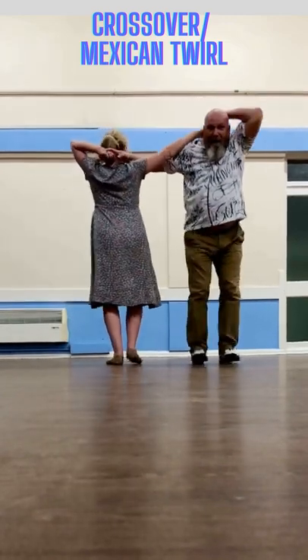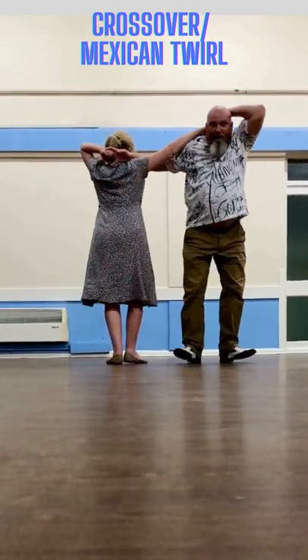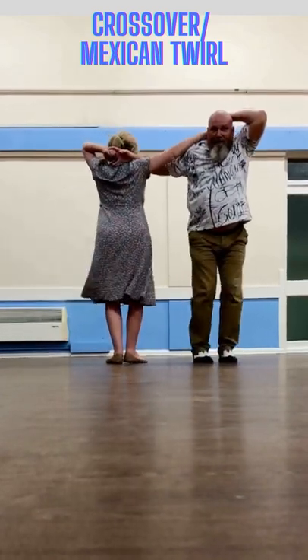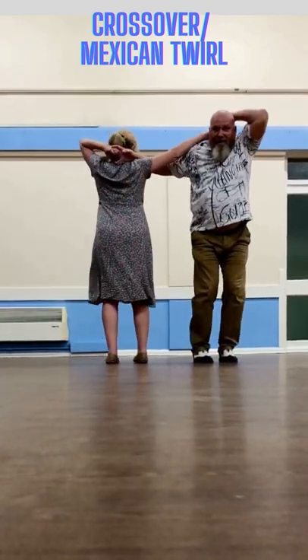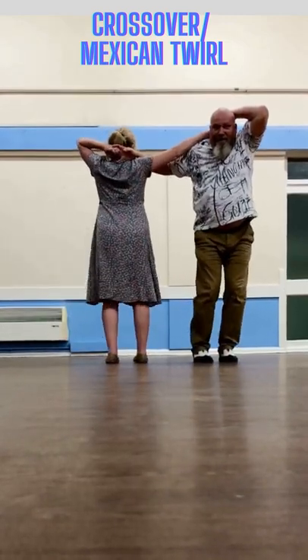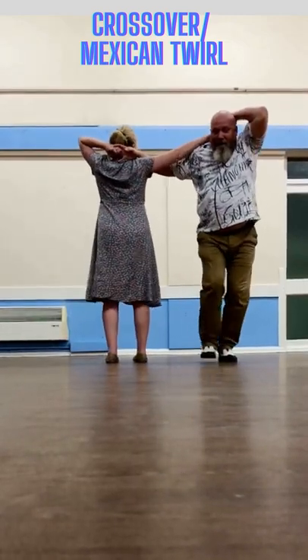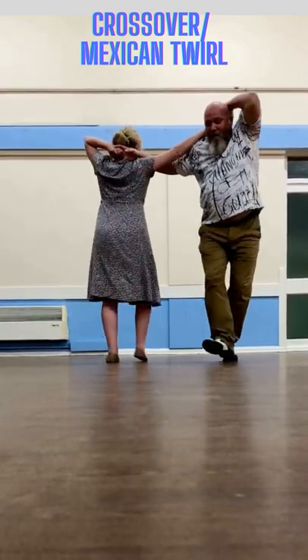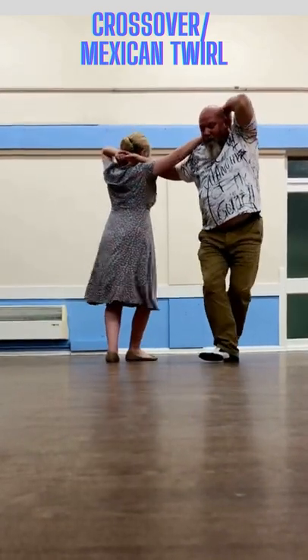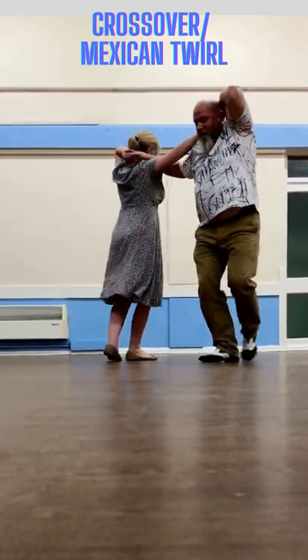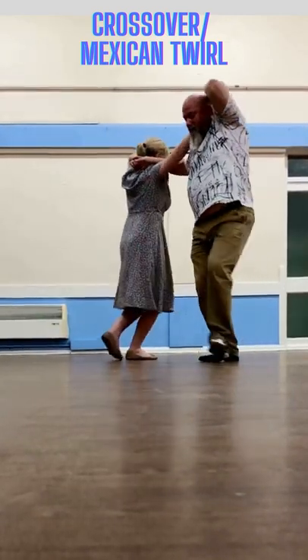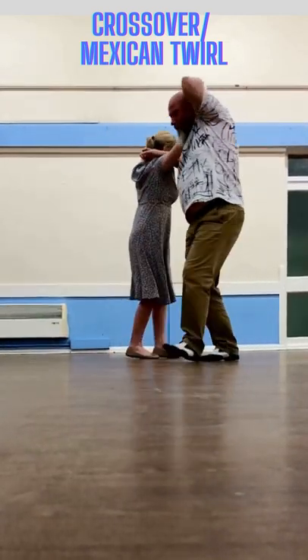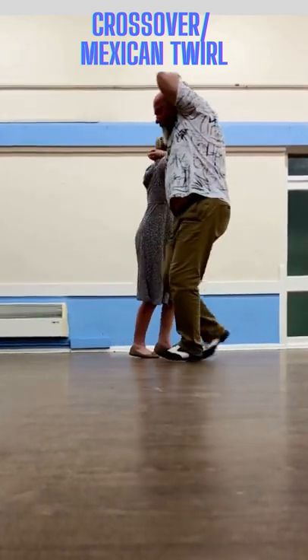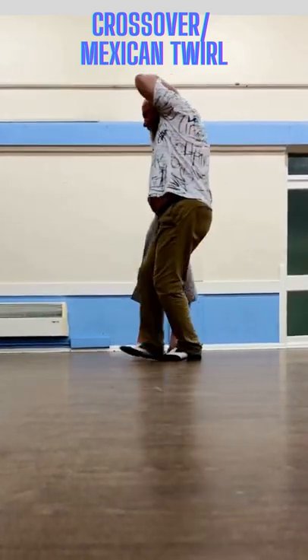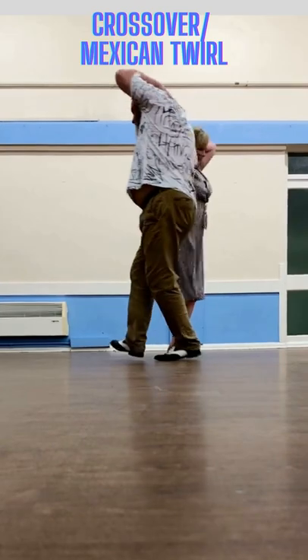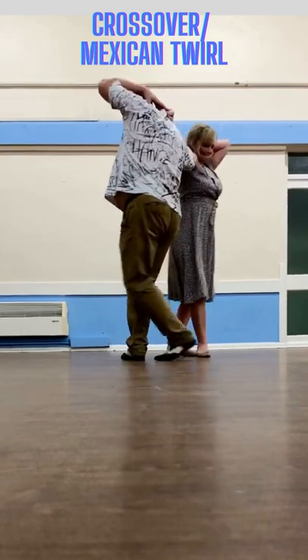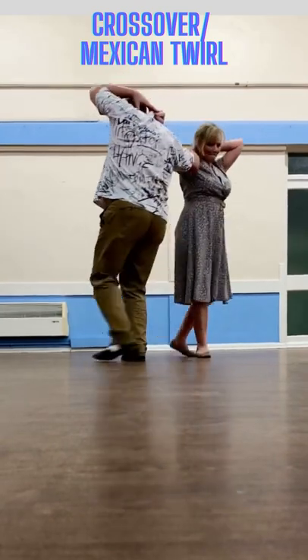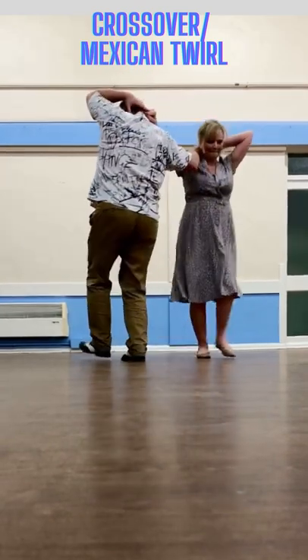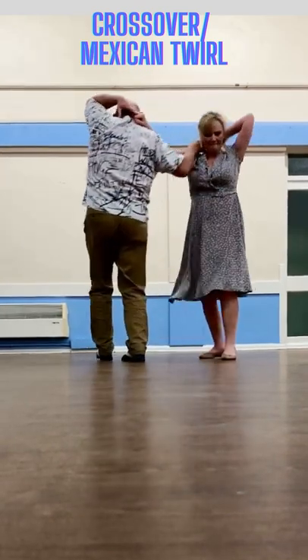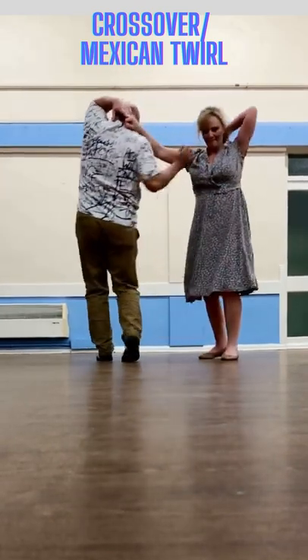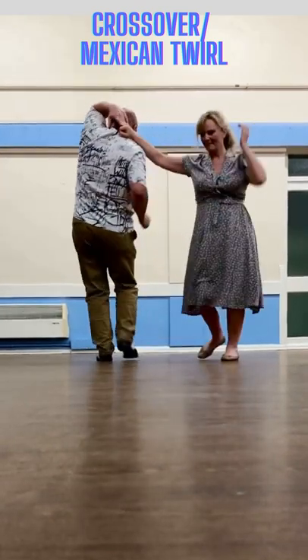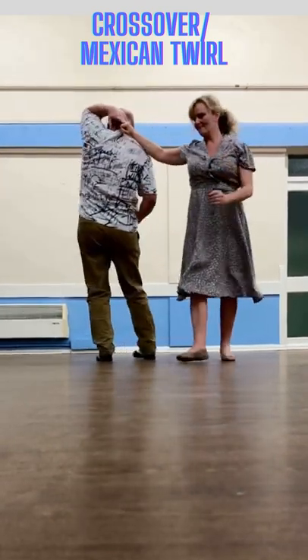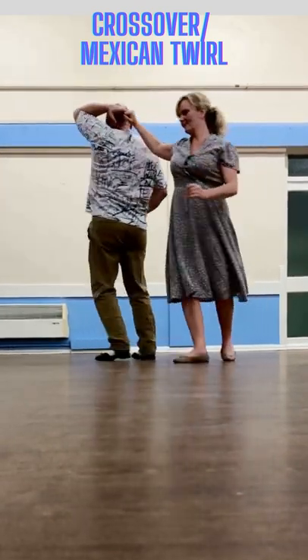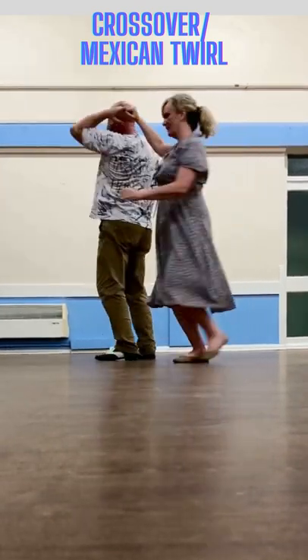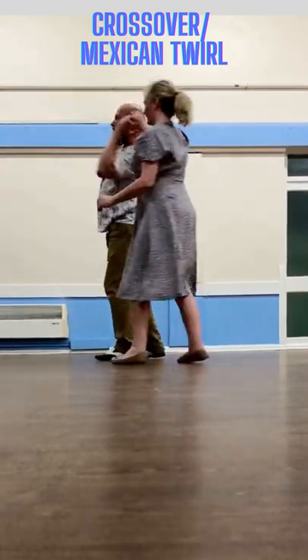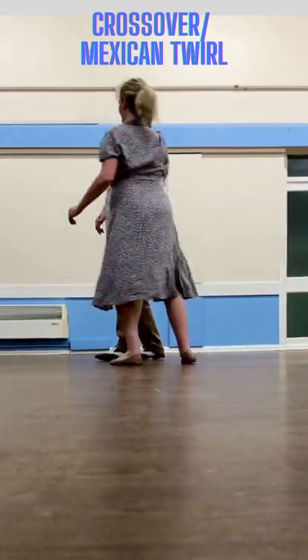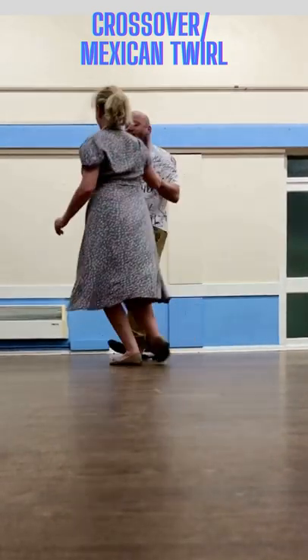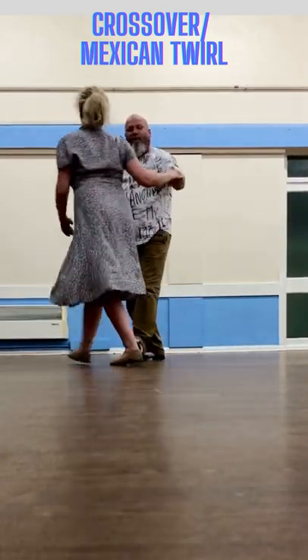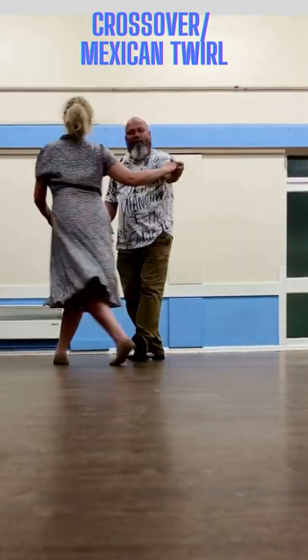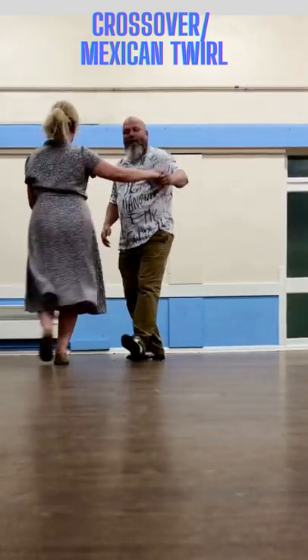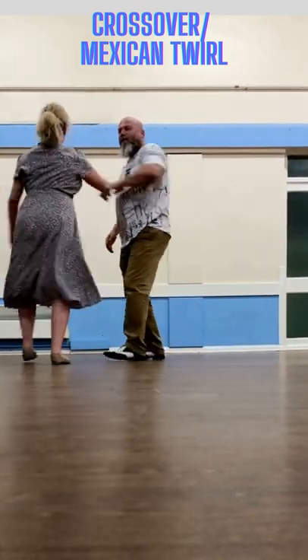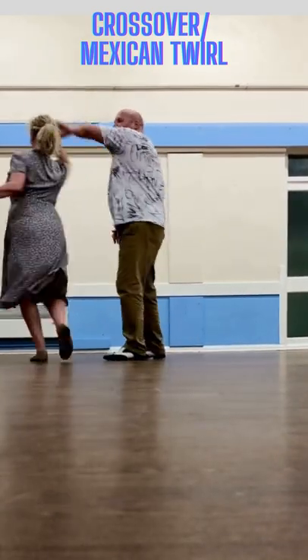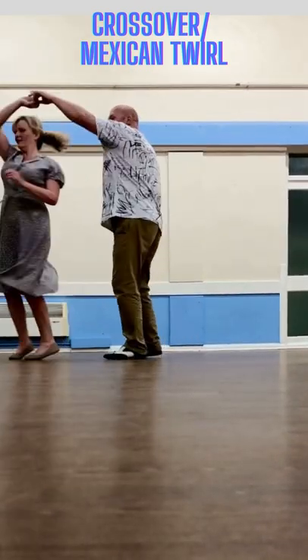Penguin feet — 1, 2, 3, 4. Let's go with your right shoulder to the ground, swing, return.